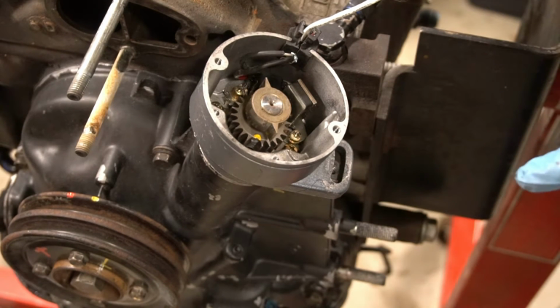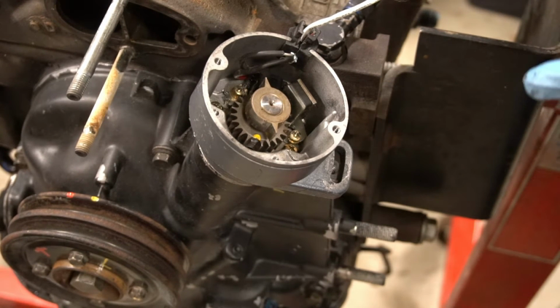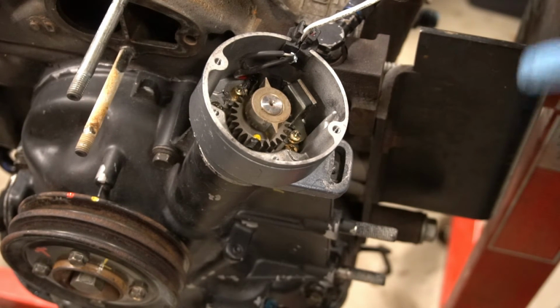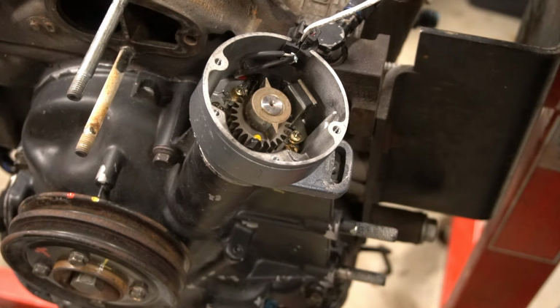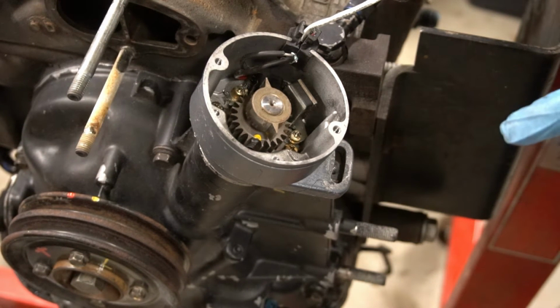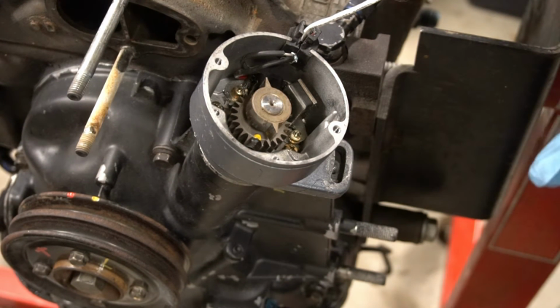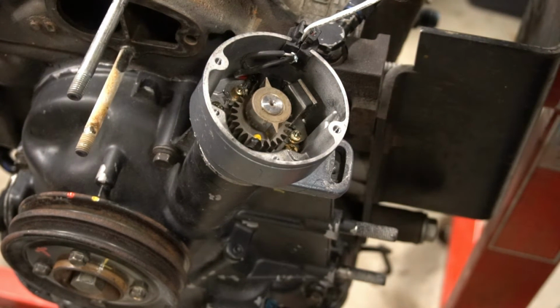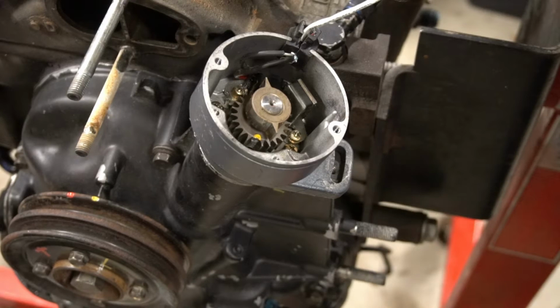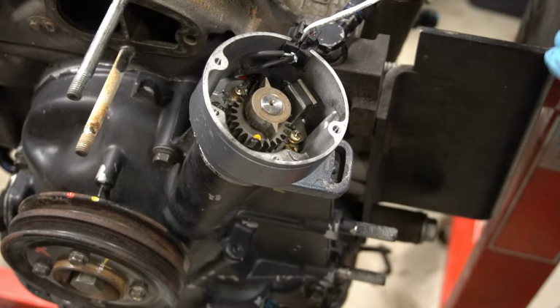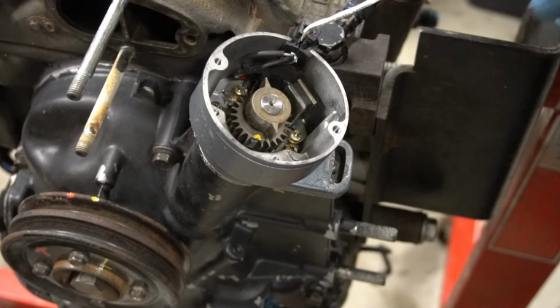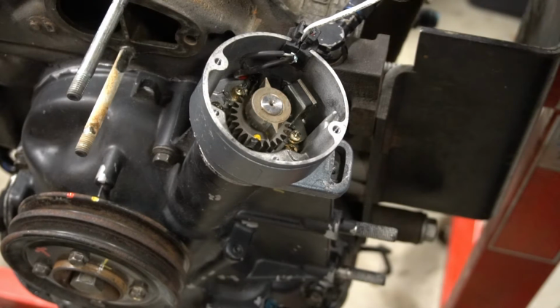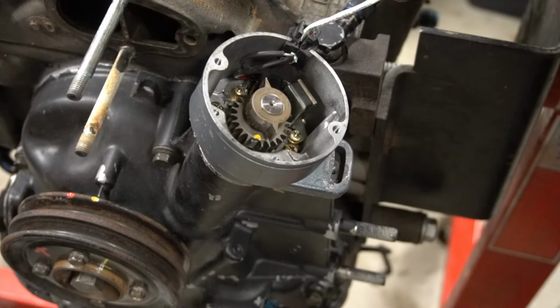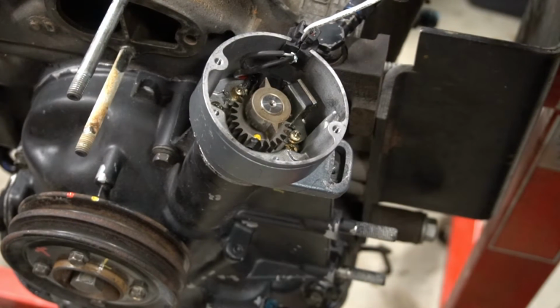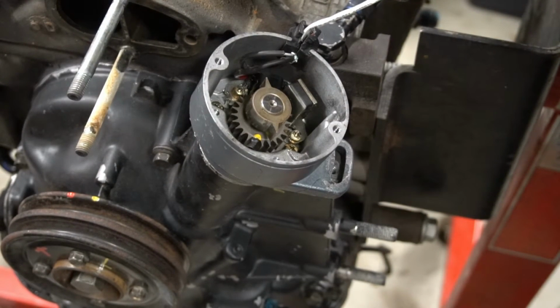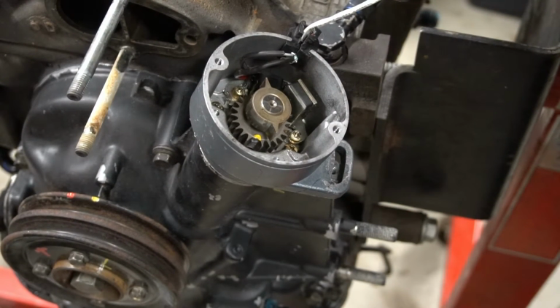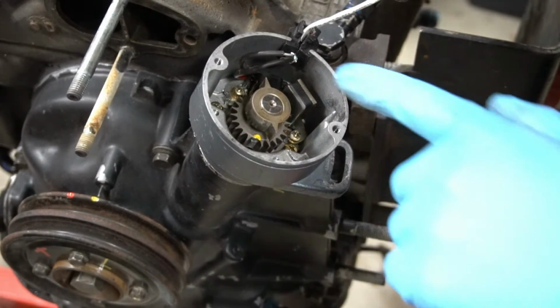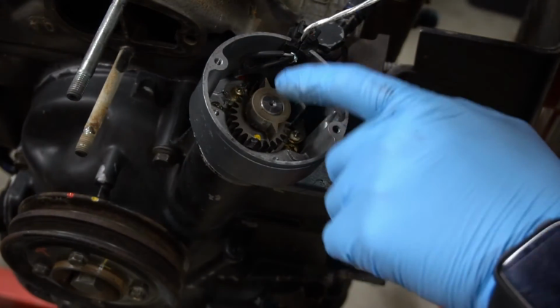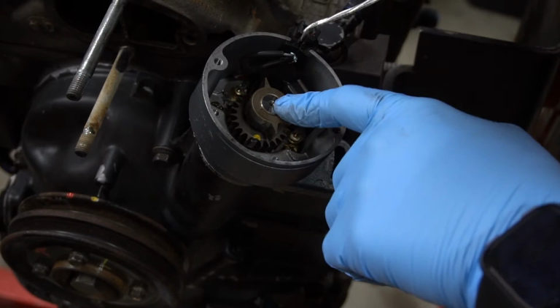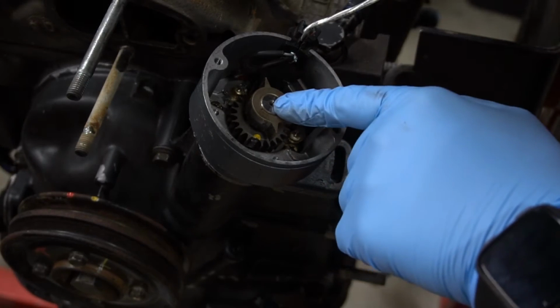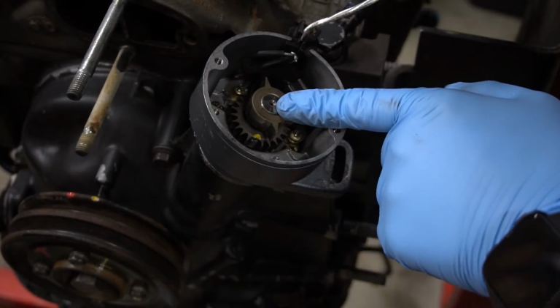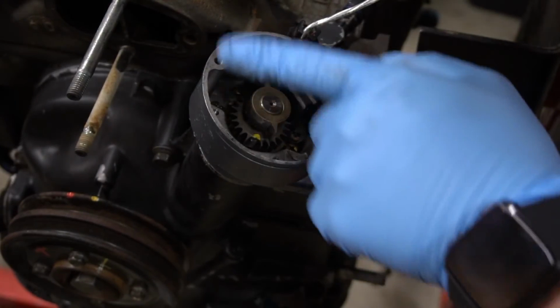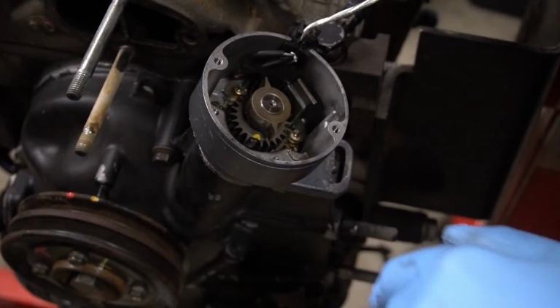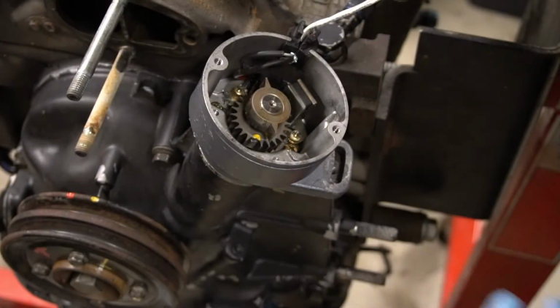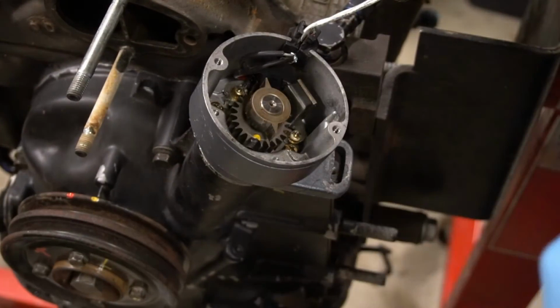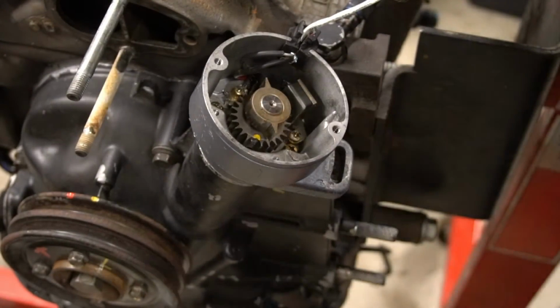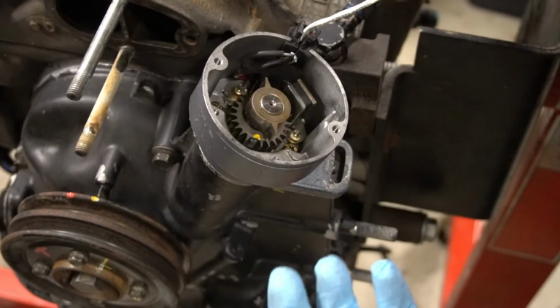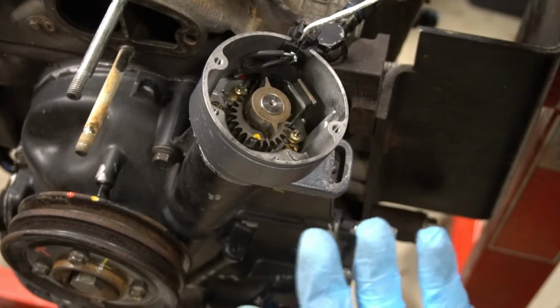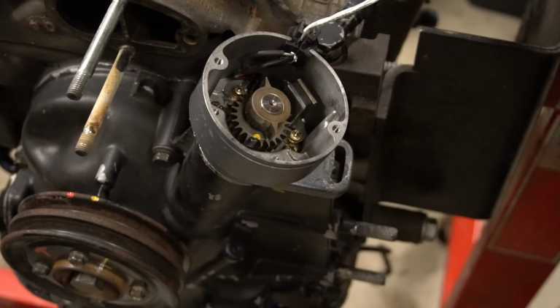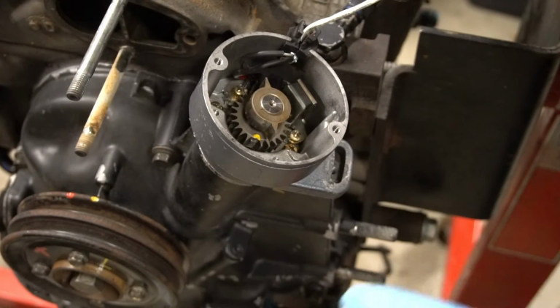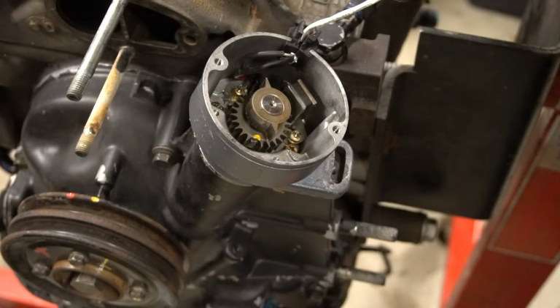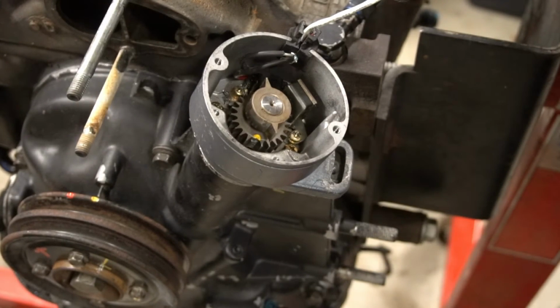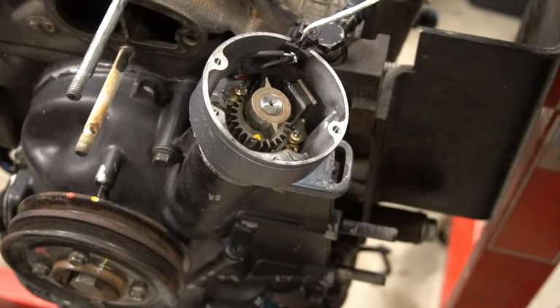Some common things: if it fires up and doesn't run, or it sounds really bad — possibly backfiring through the intake — that generally means your timing's off, usually about 180 degrees. Pull it out, check everything again, and then go back in with it.